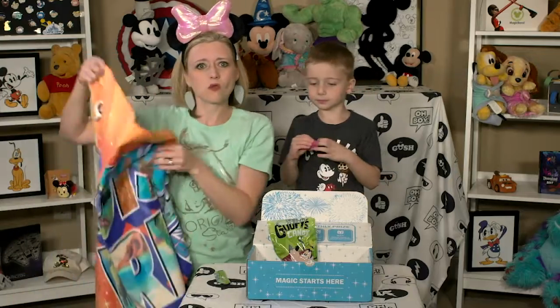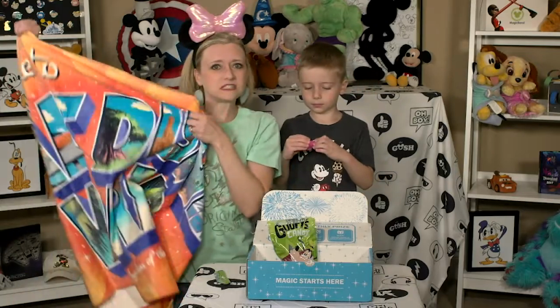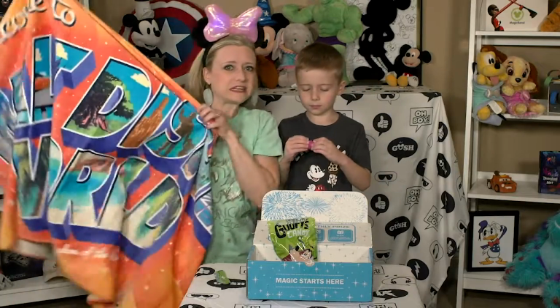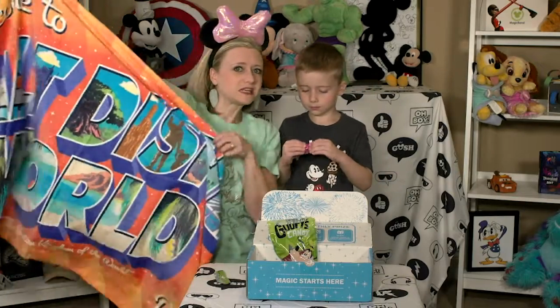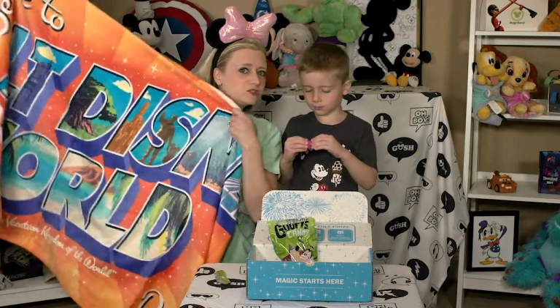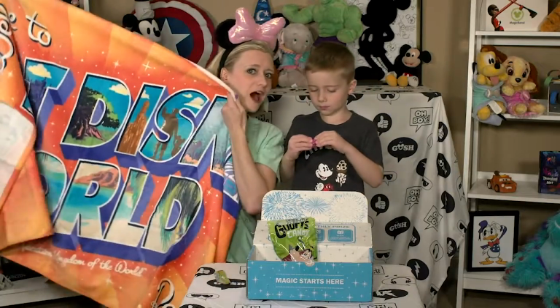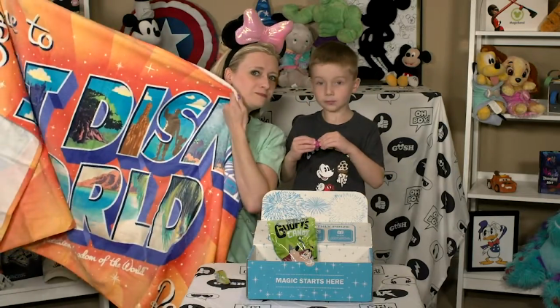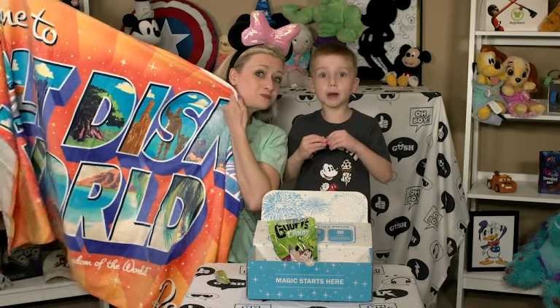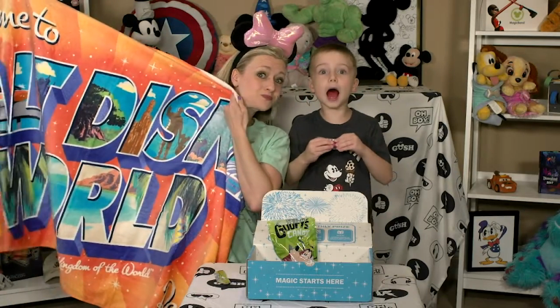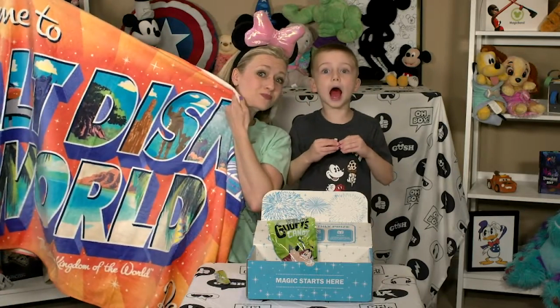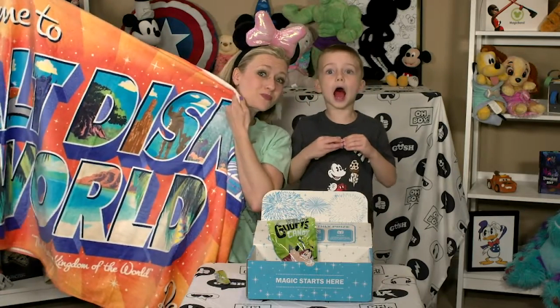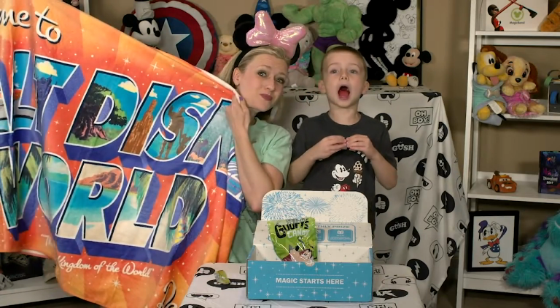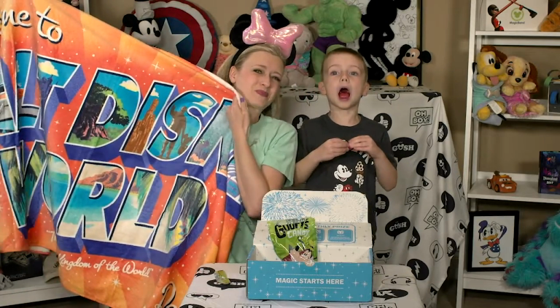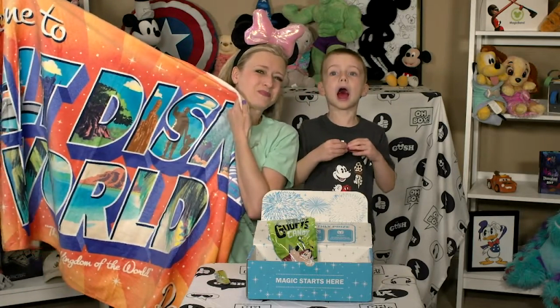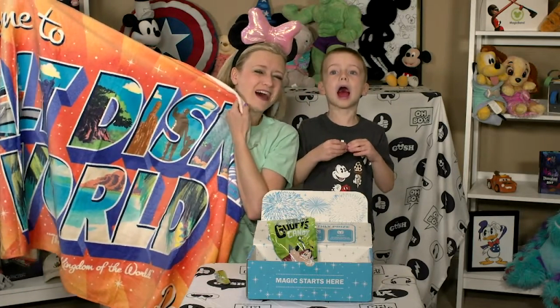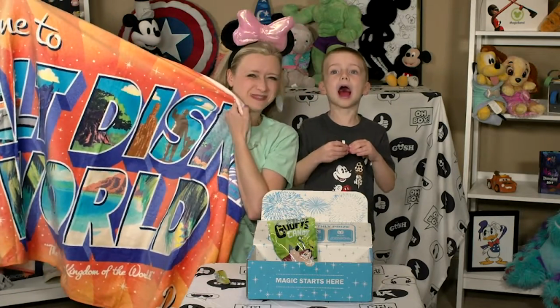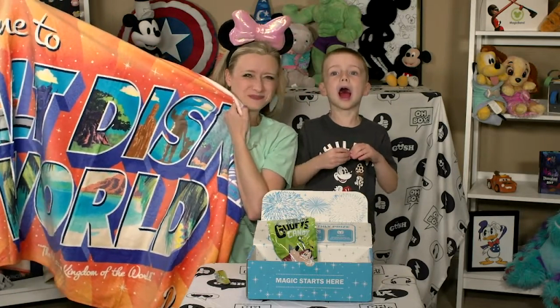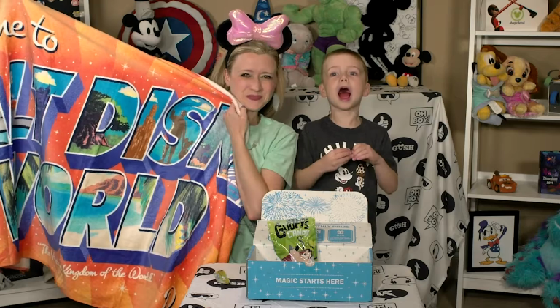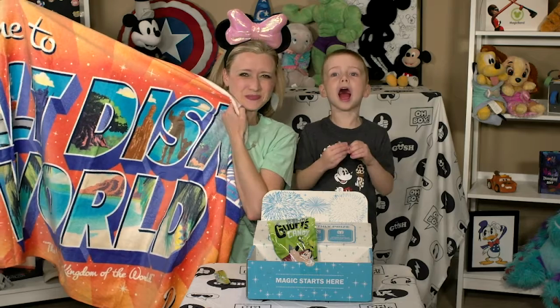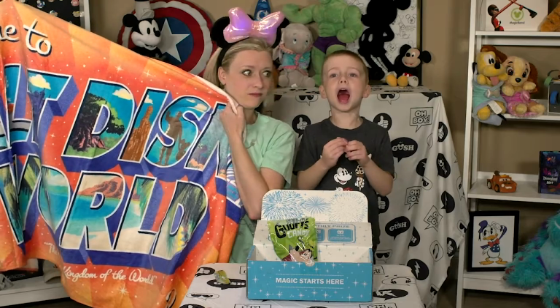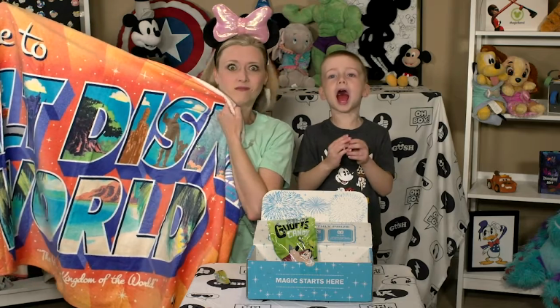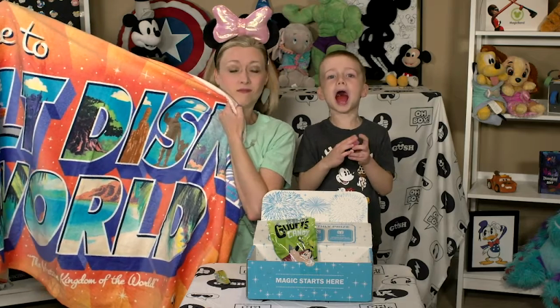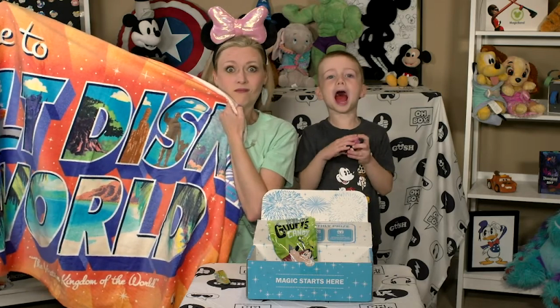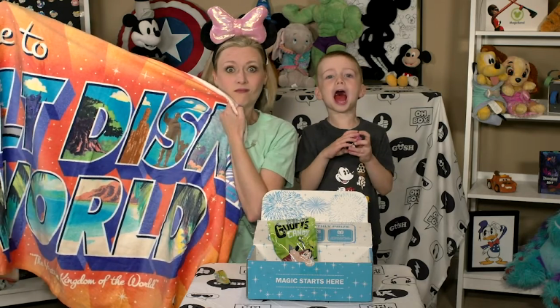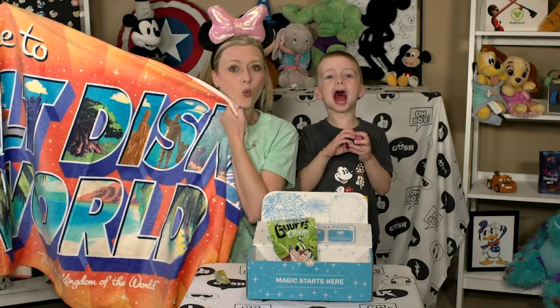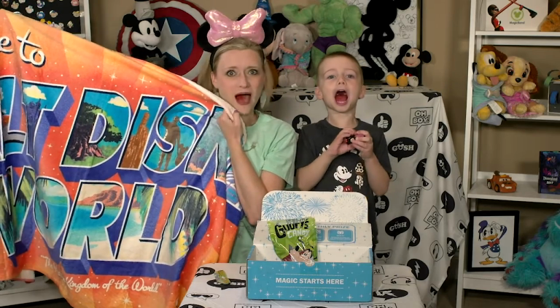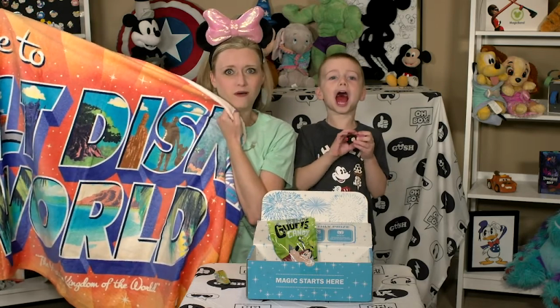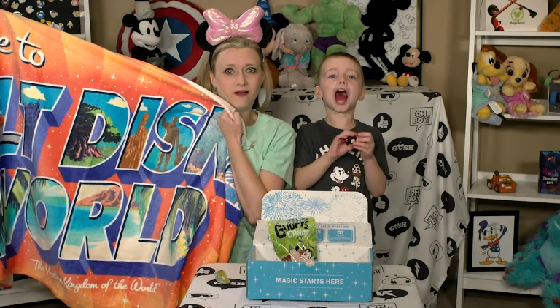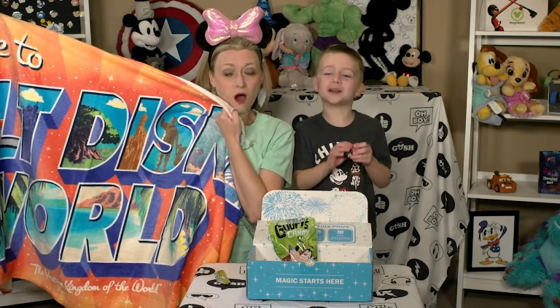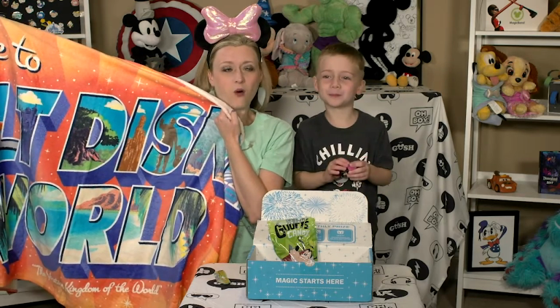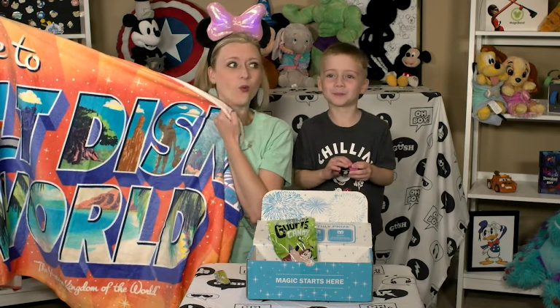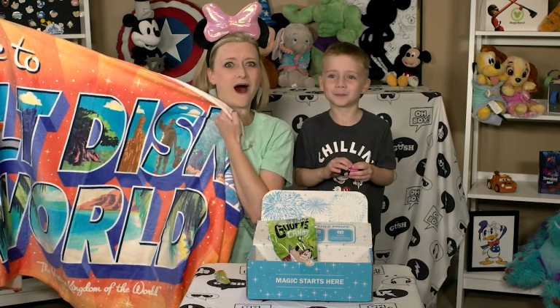We'll see you again next time. Can you say bye? Bye! Bye. Bye bye bye!